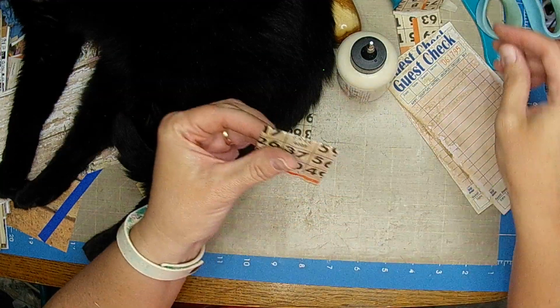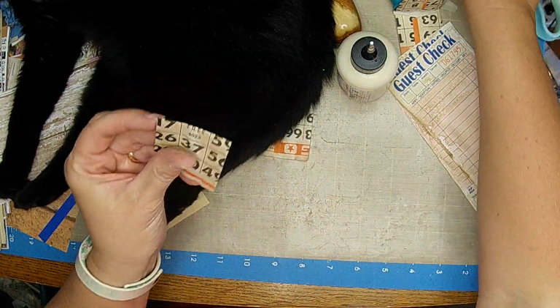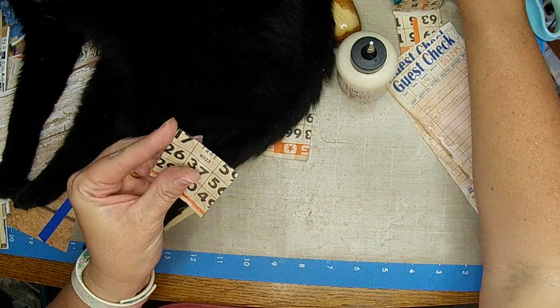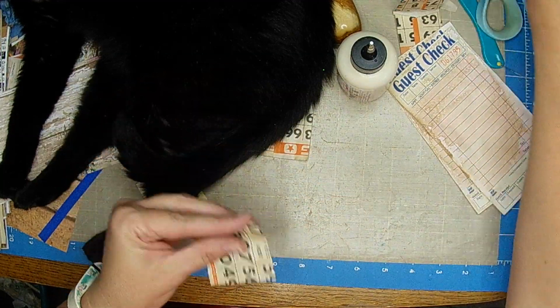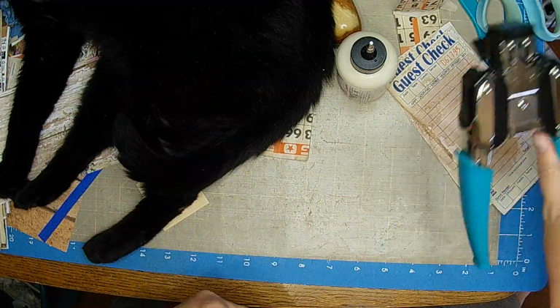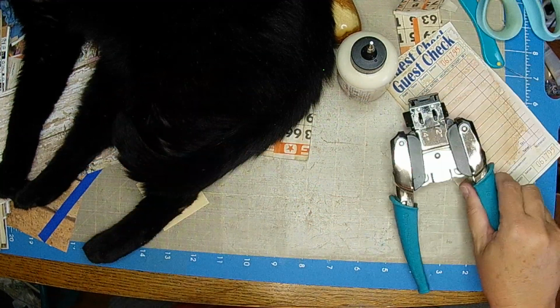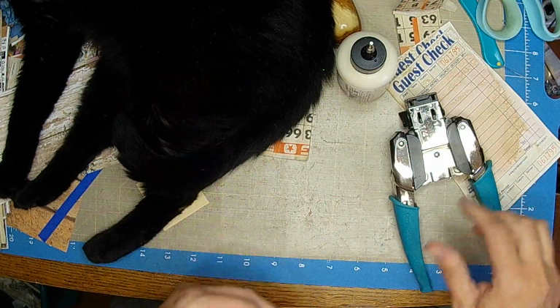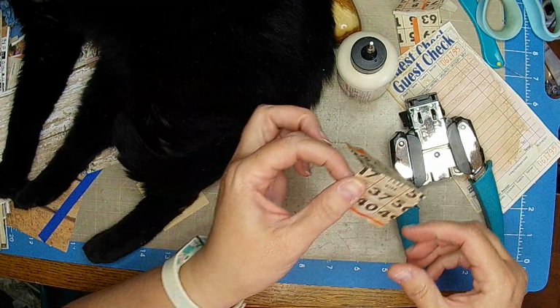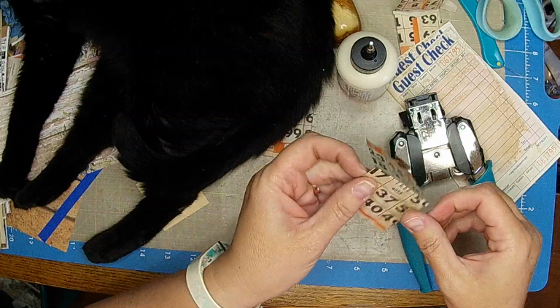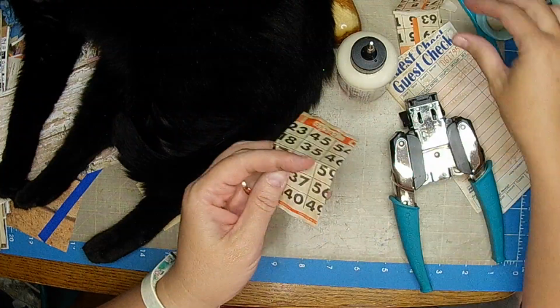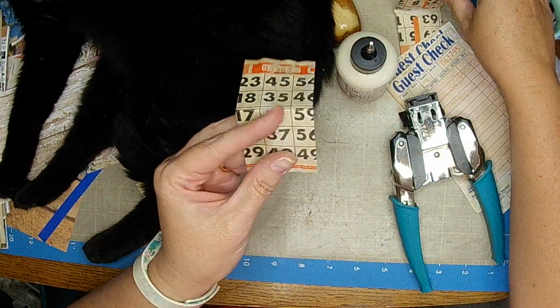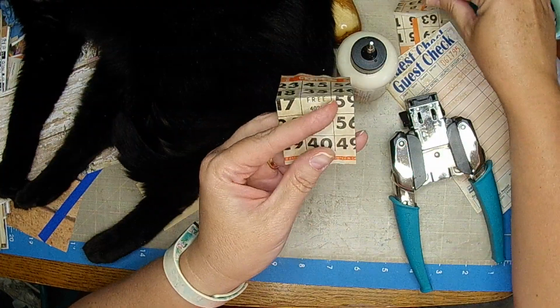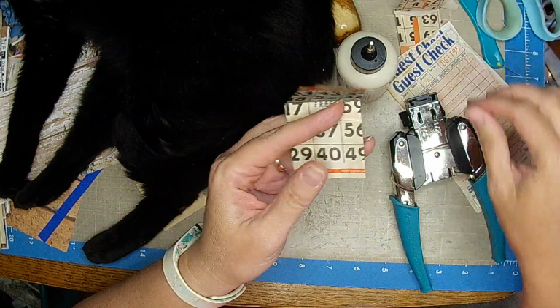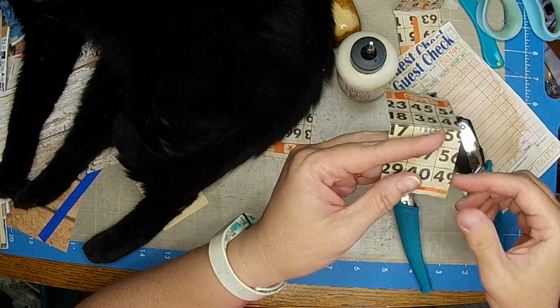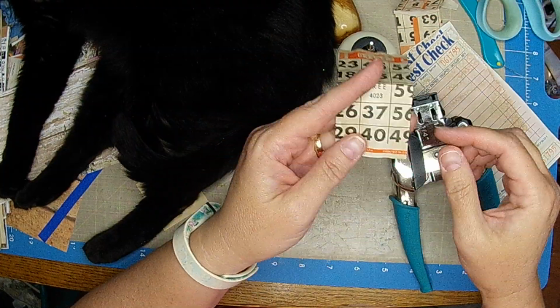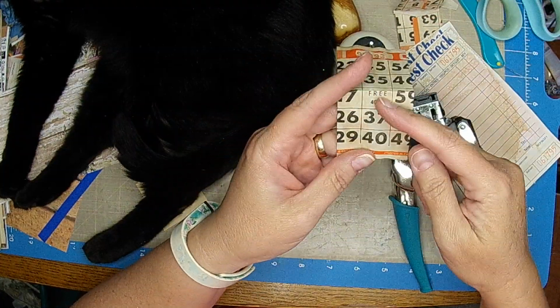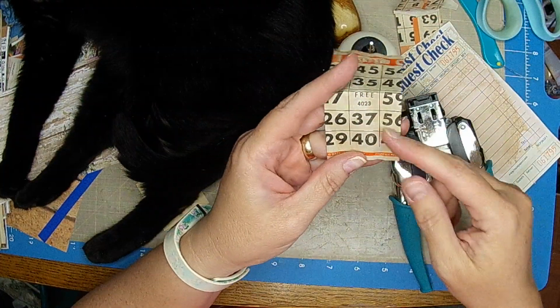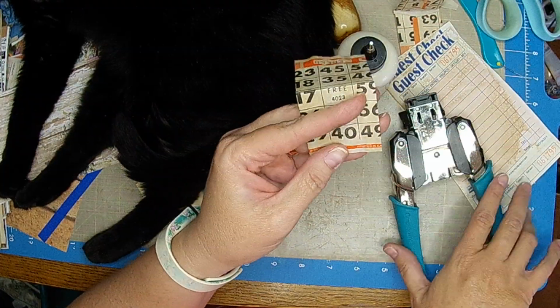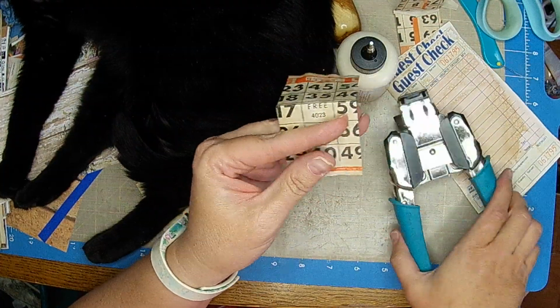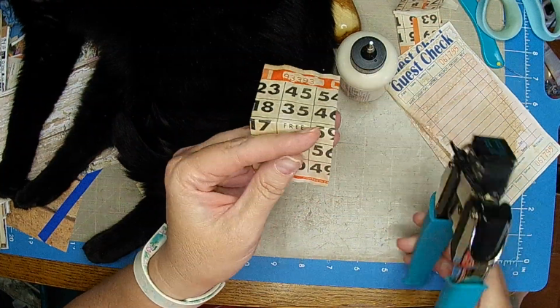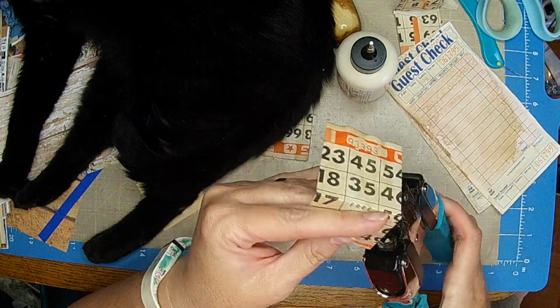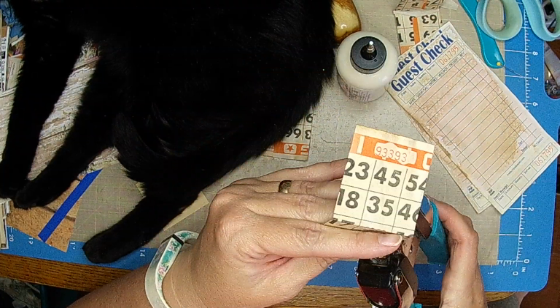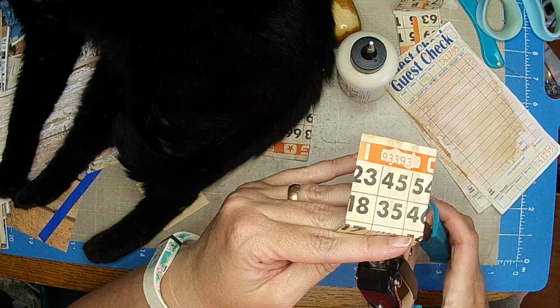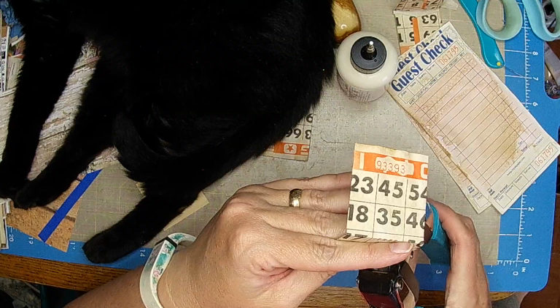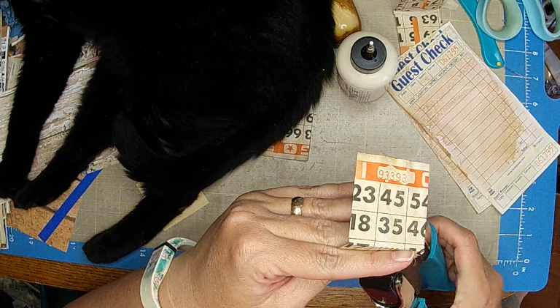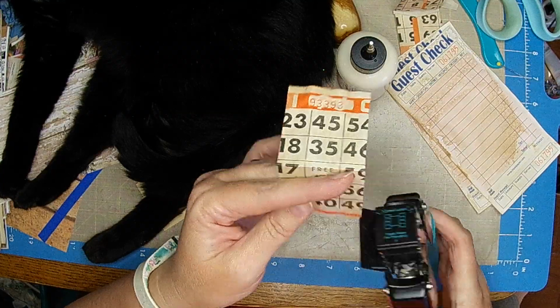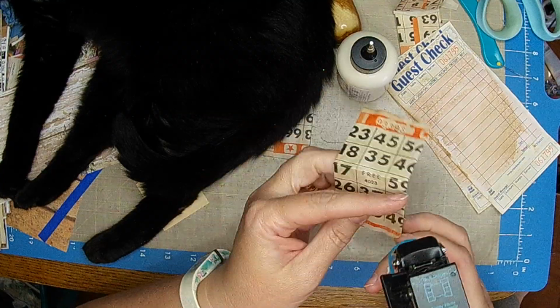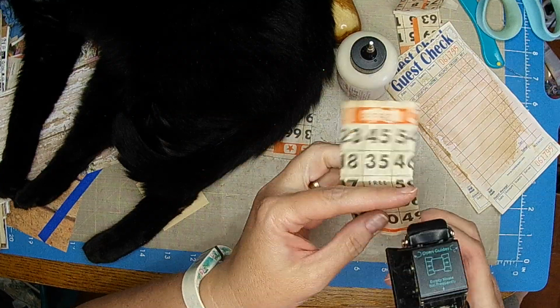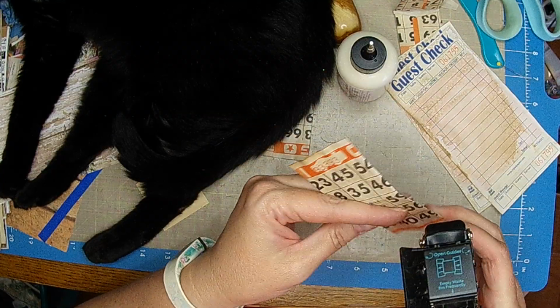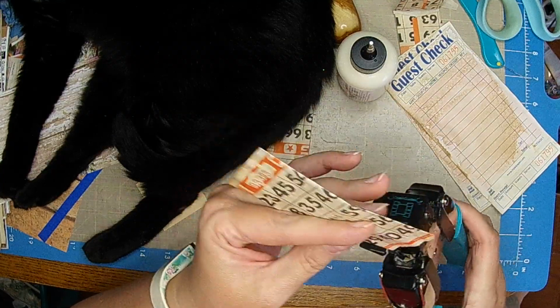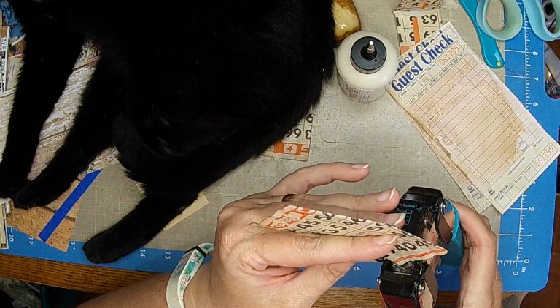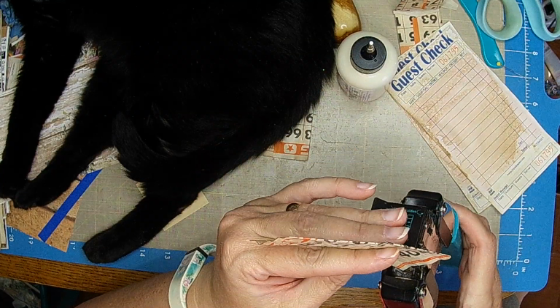When I'm doing the corner rounder, I just do the side that is the right orientation, because I want it to look nice in my book — whatever book I add this to.